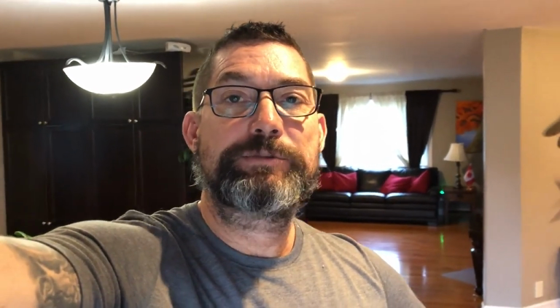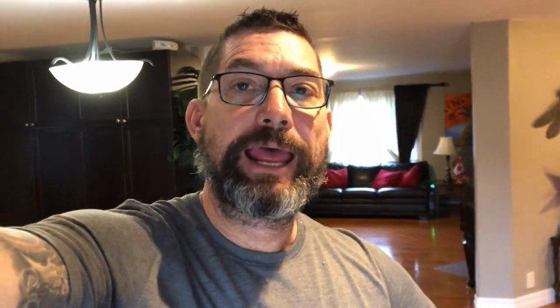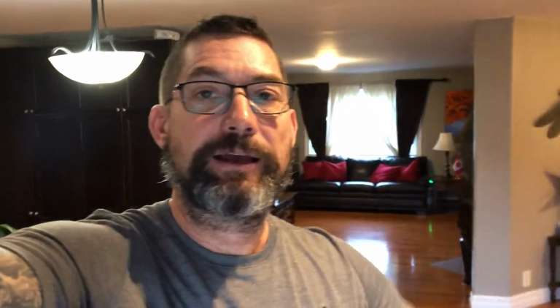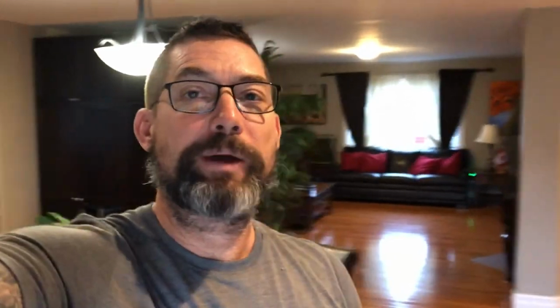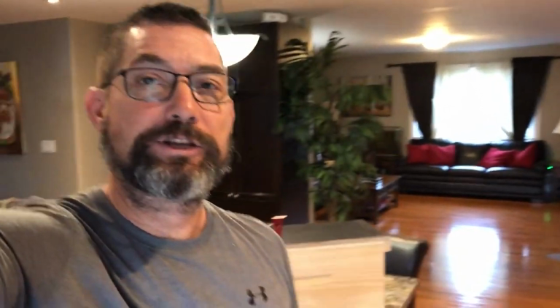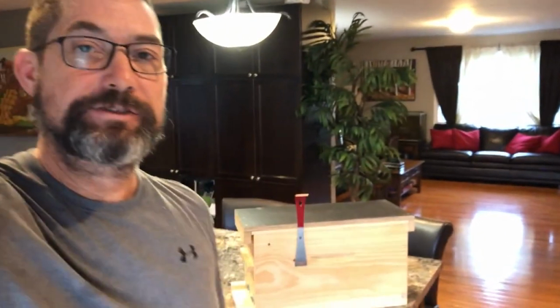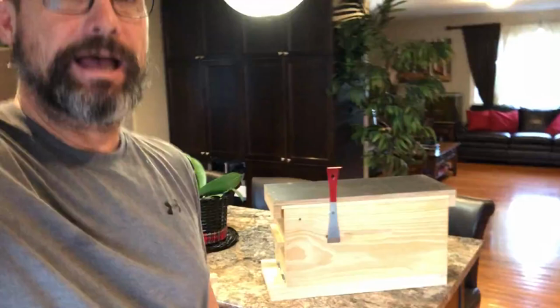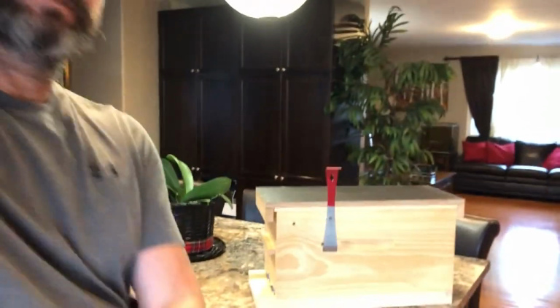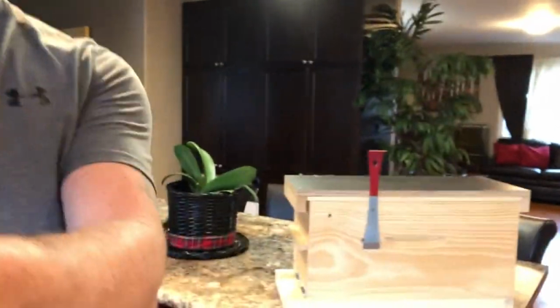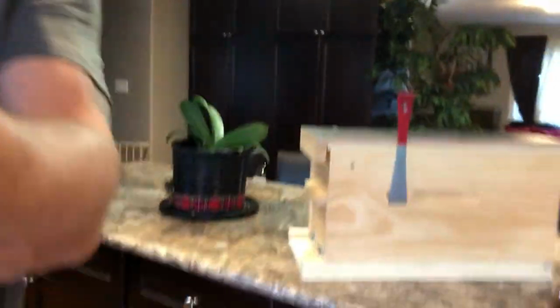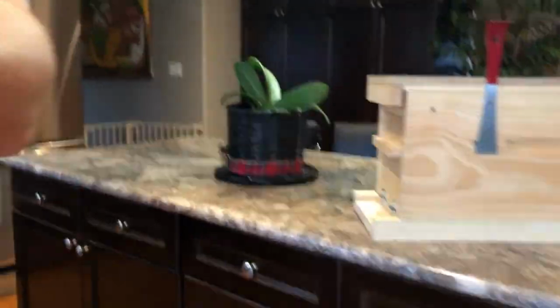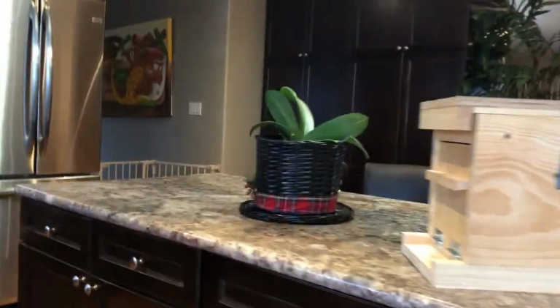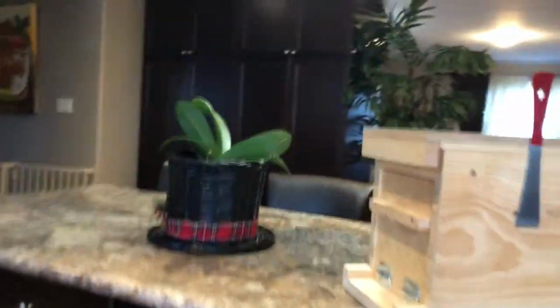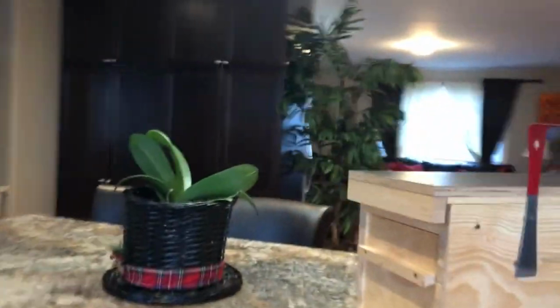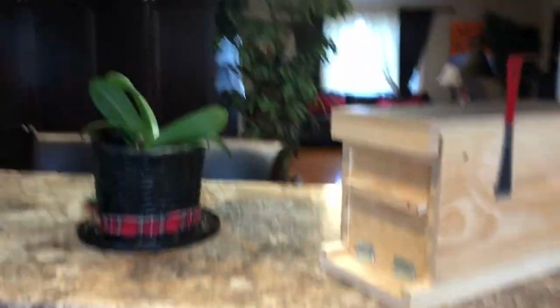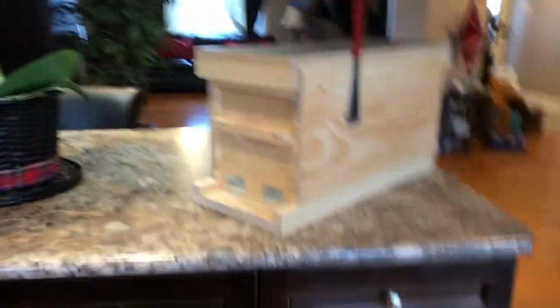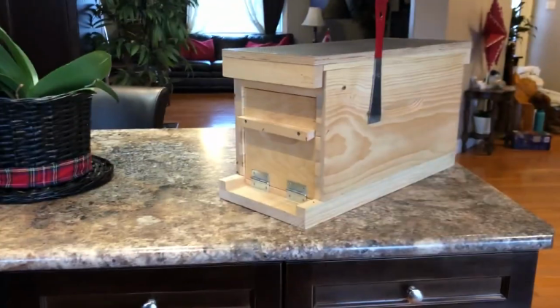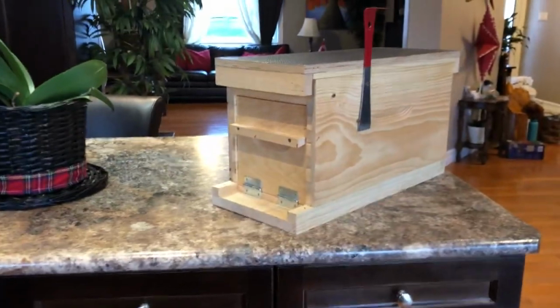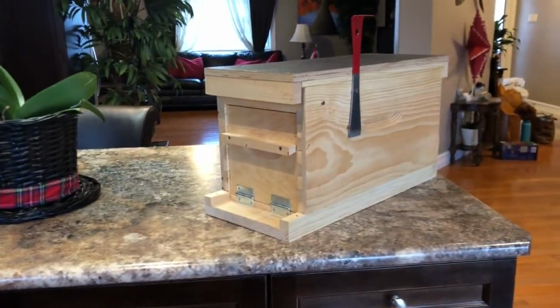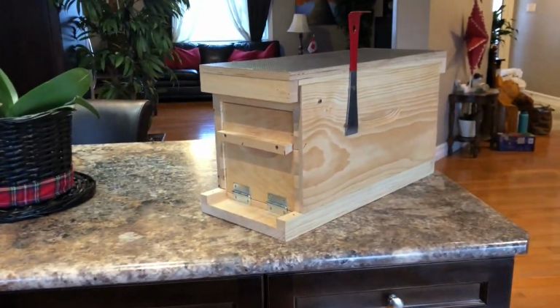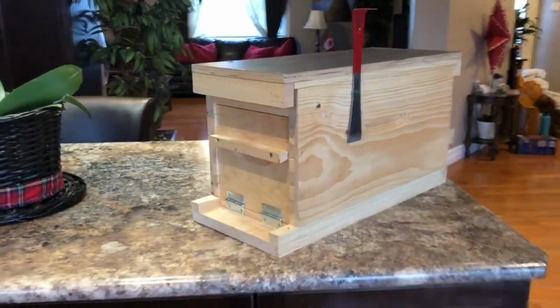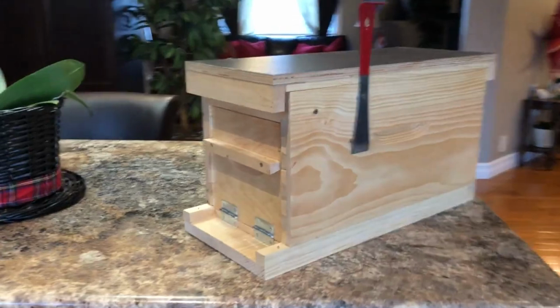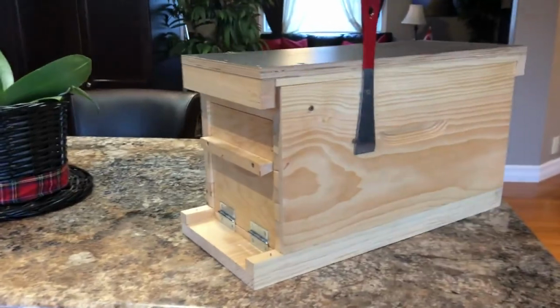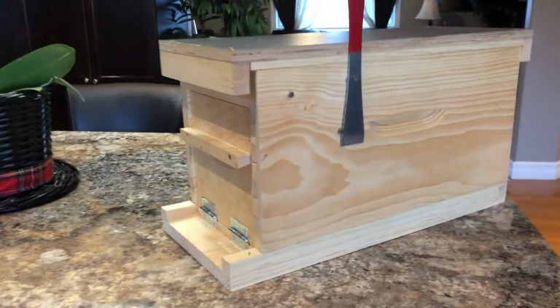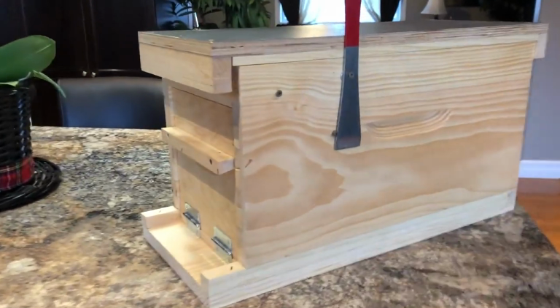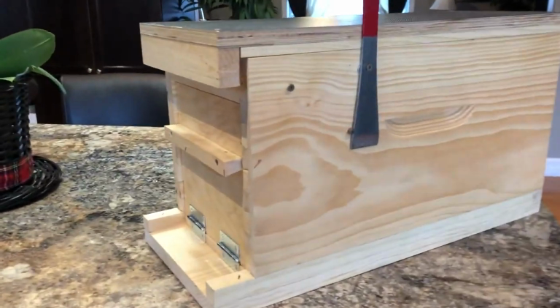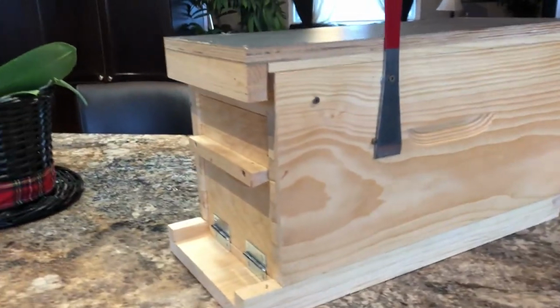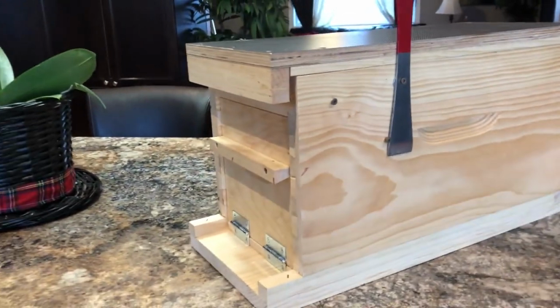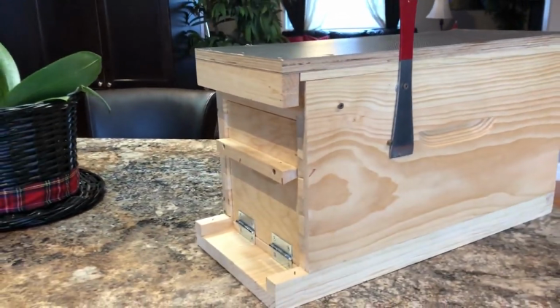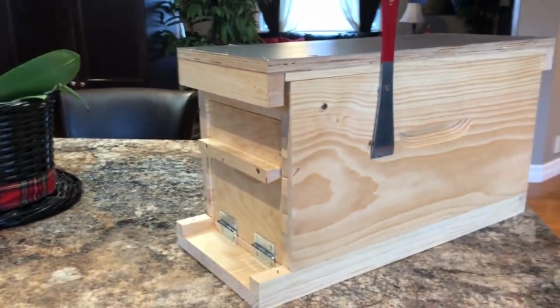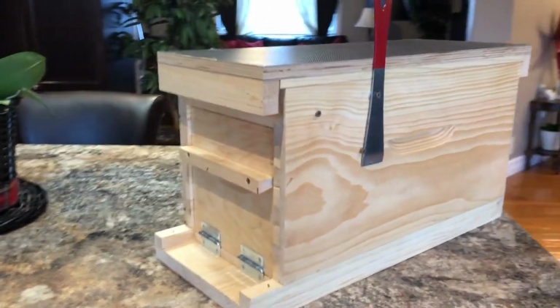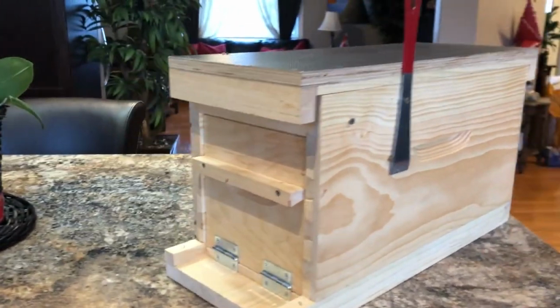Today I got out my arts and crafts hat and decided I'd make myself a new mailbox. I got one of our new boxes out of the shop and assembled it together.